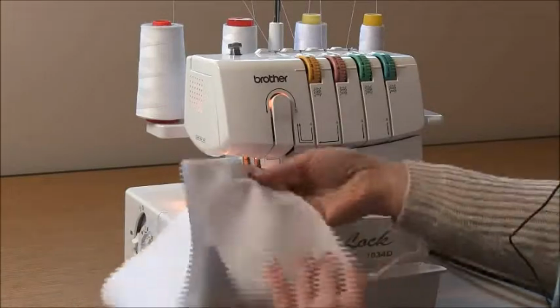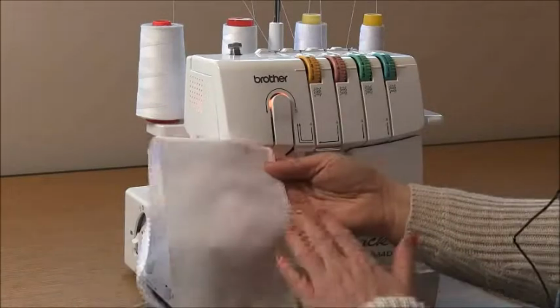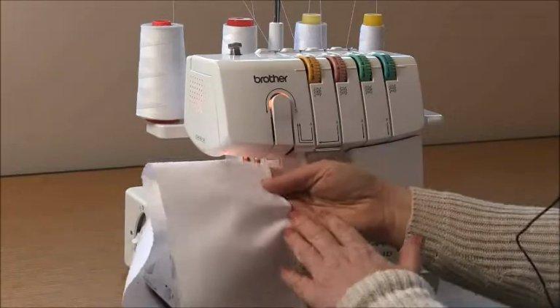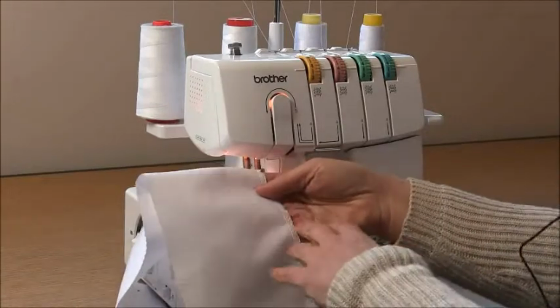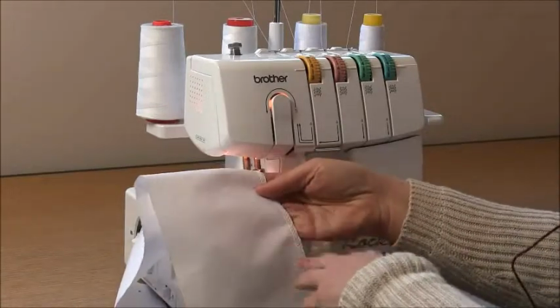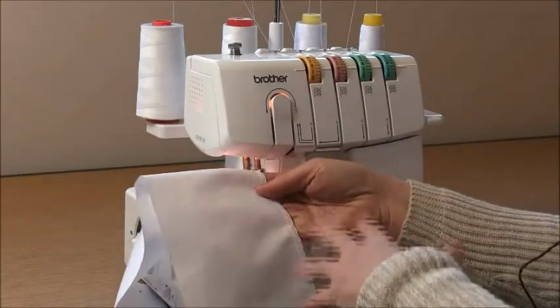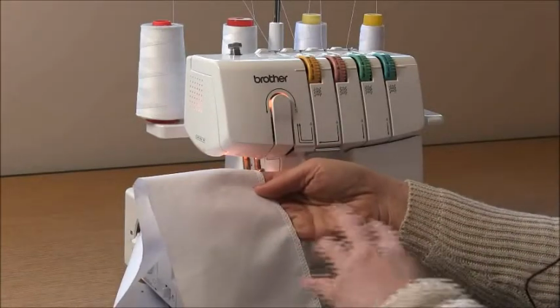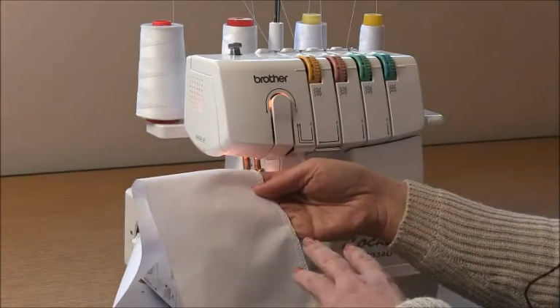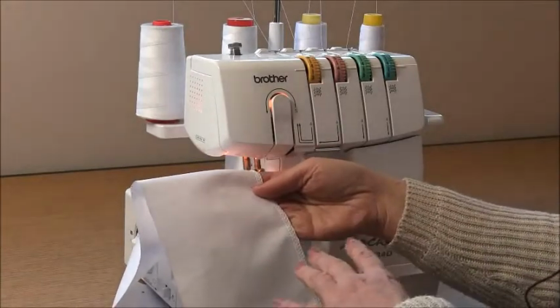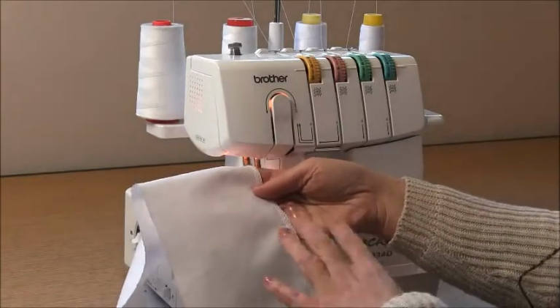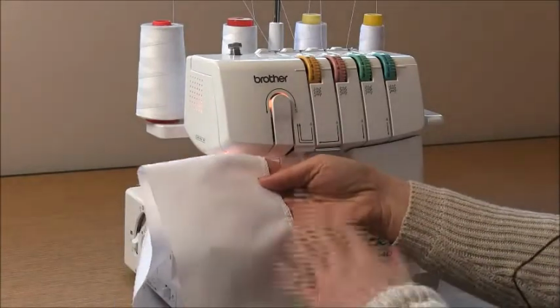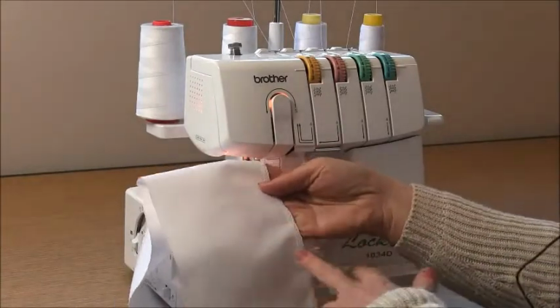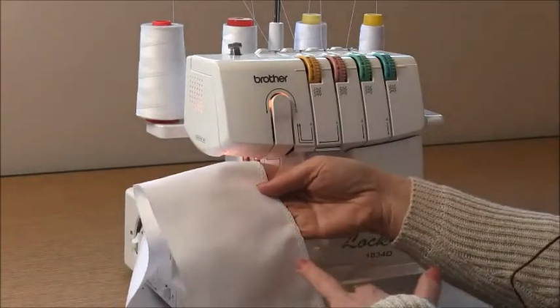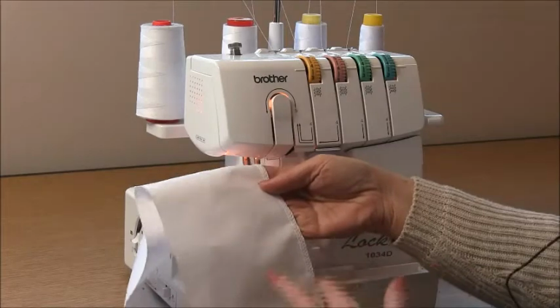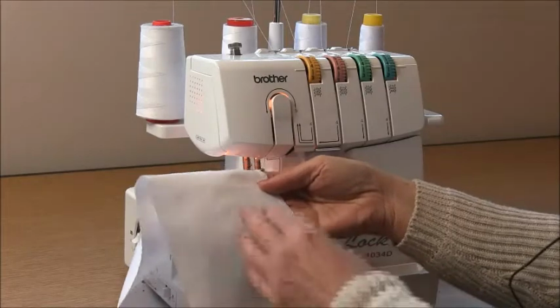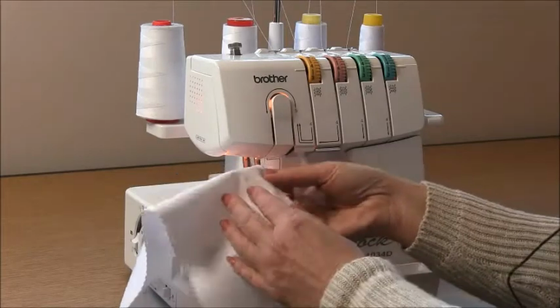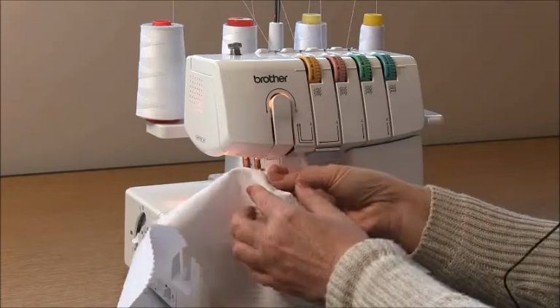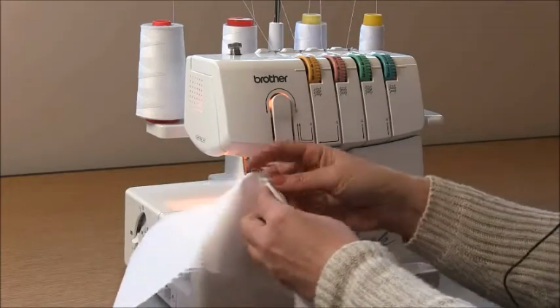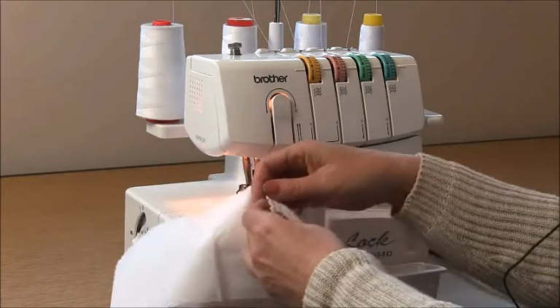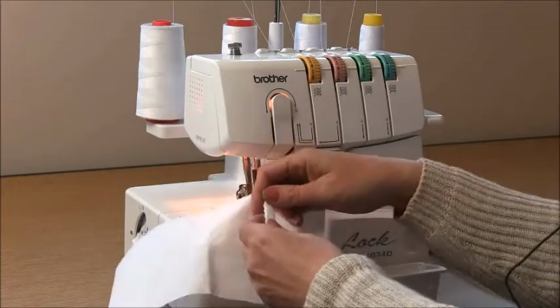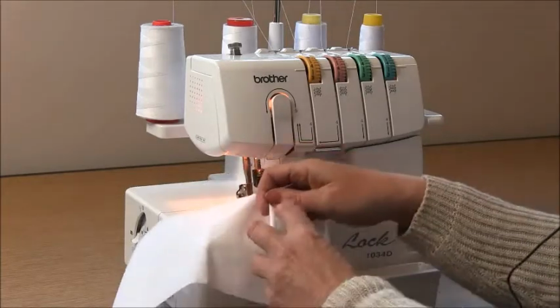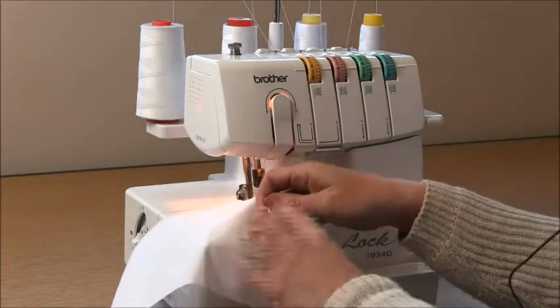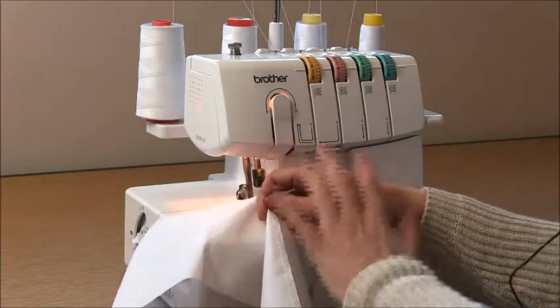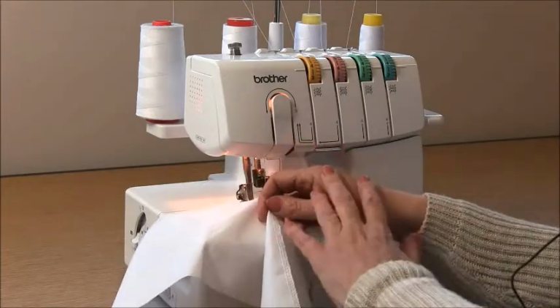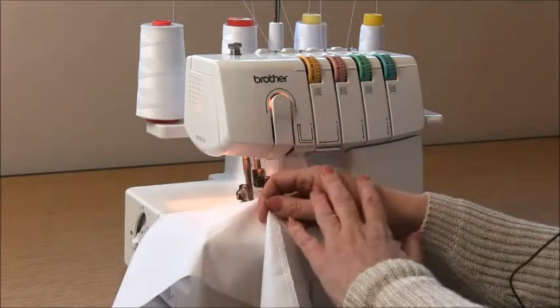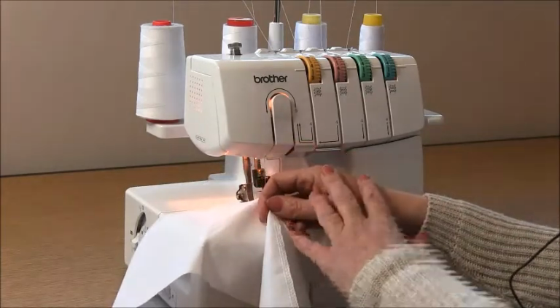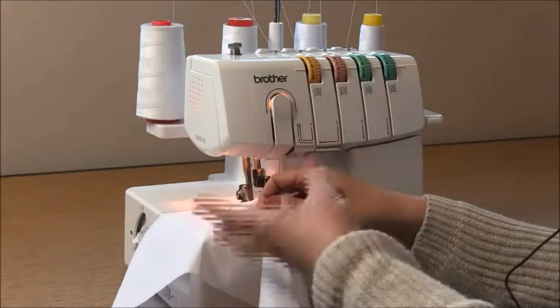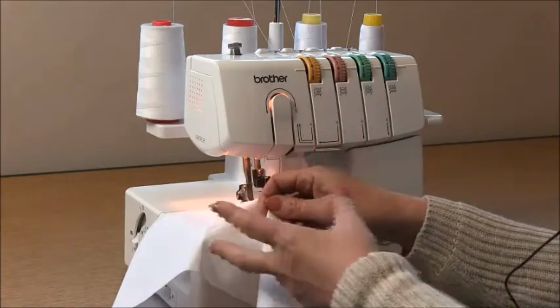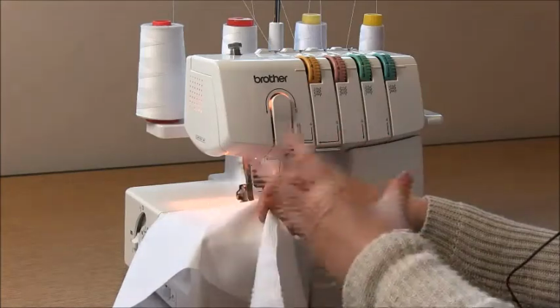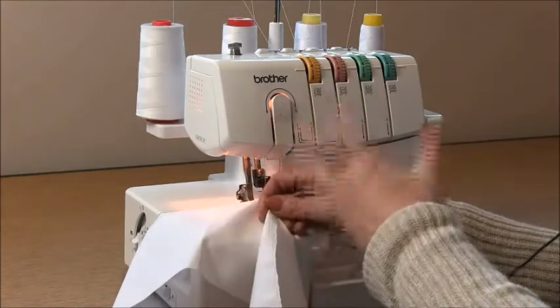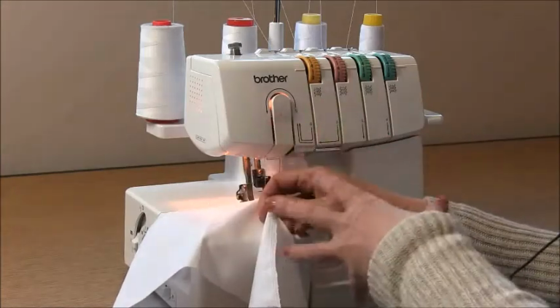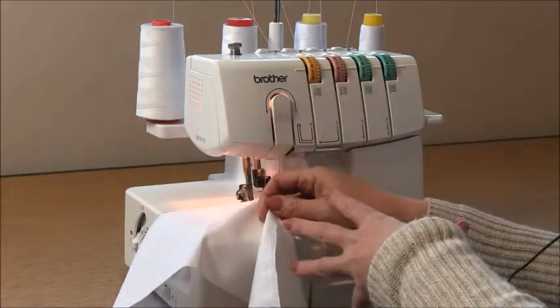All we're doing is securing the raw edge. Now go to your iron and press that under one centimeter, which is three-eighths of an inch, and then we'll move to our plain sewing machine.